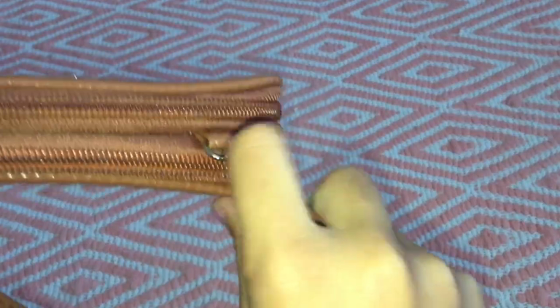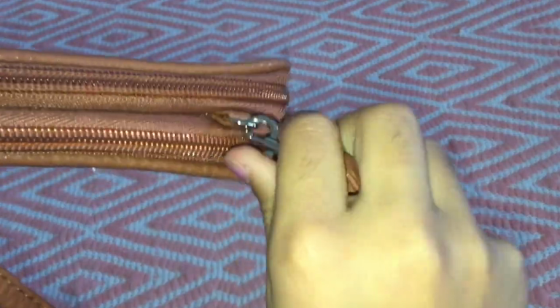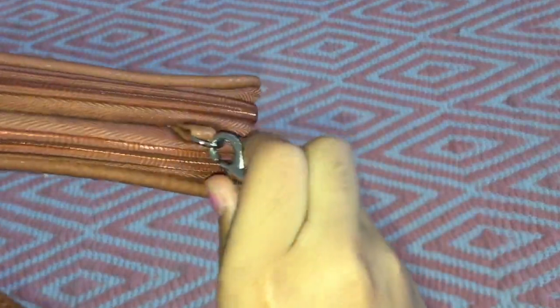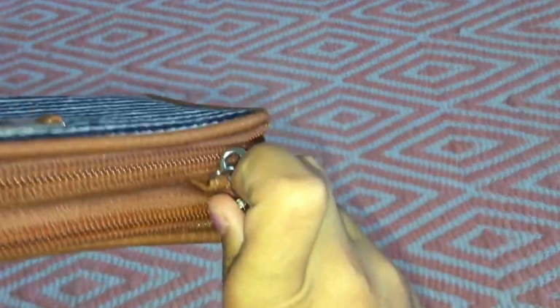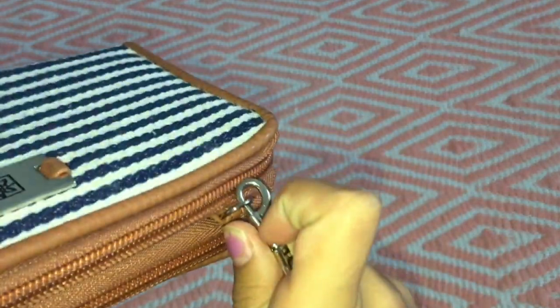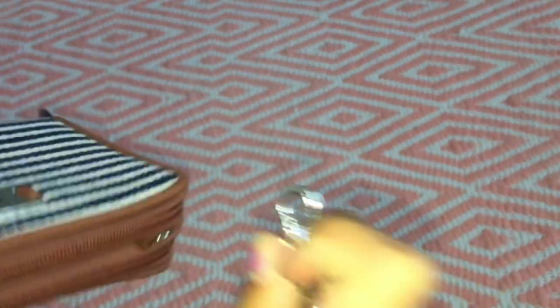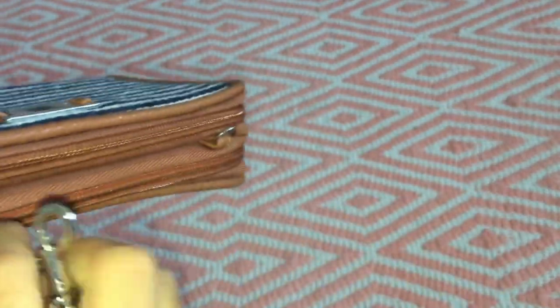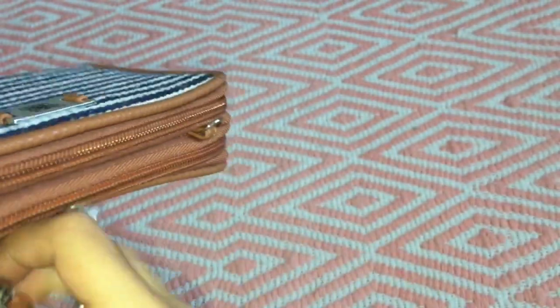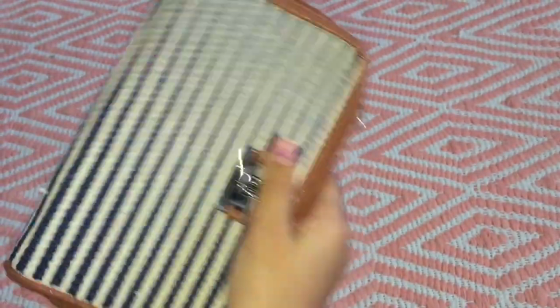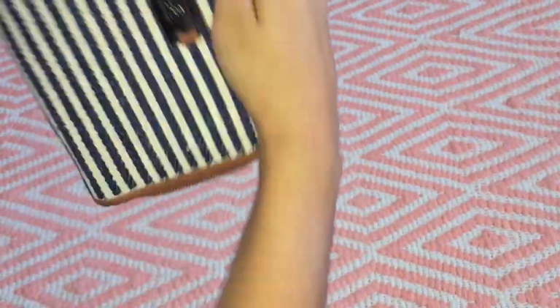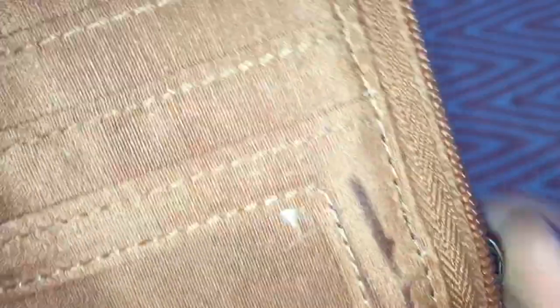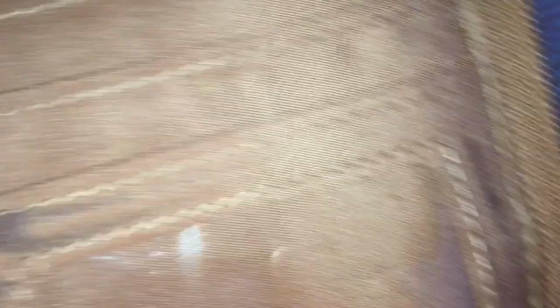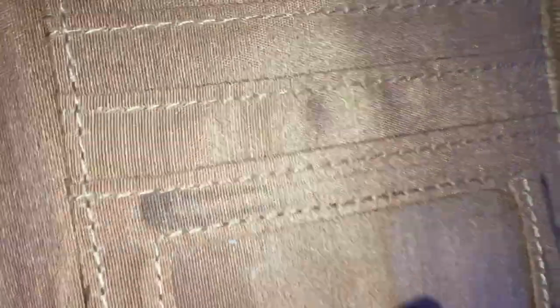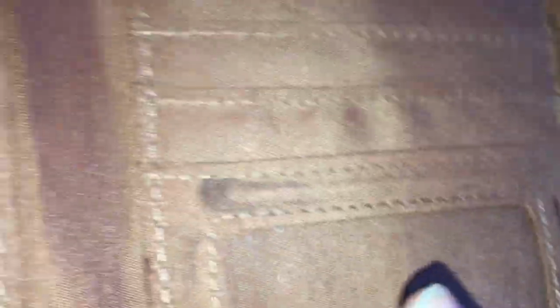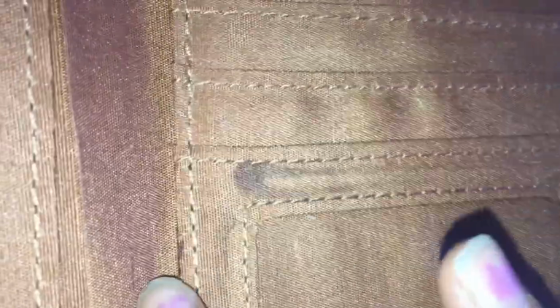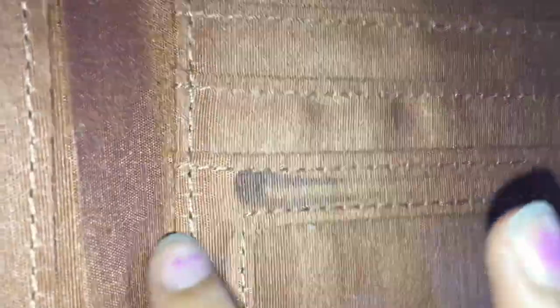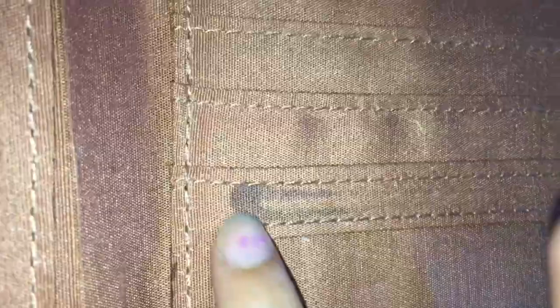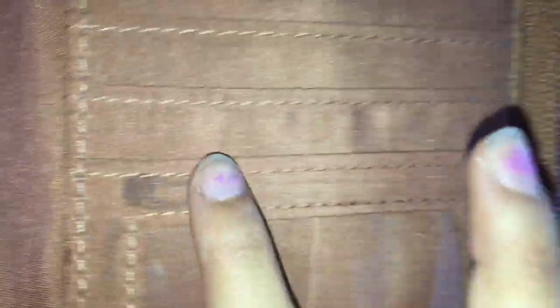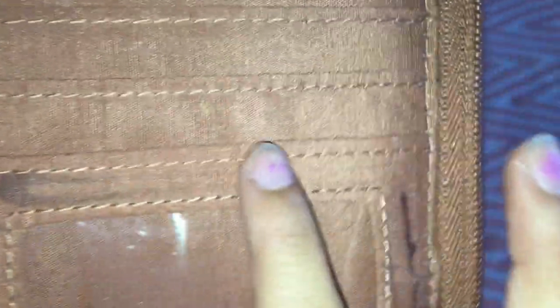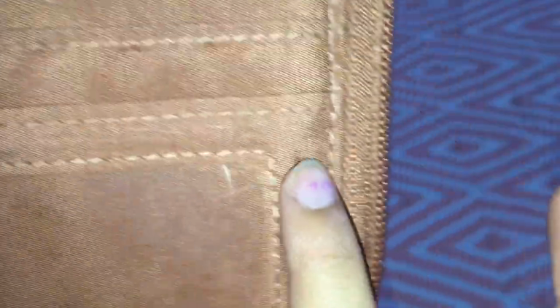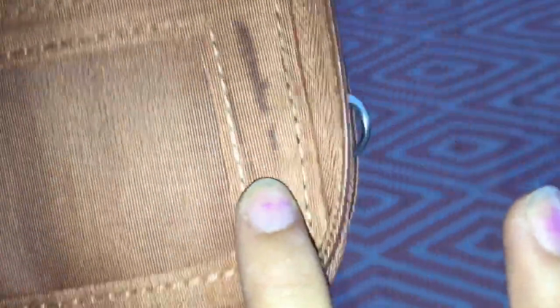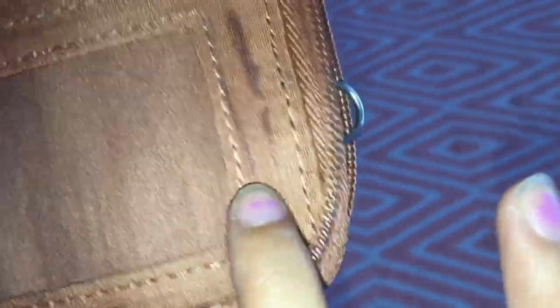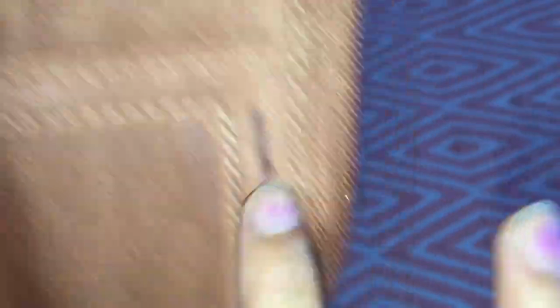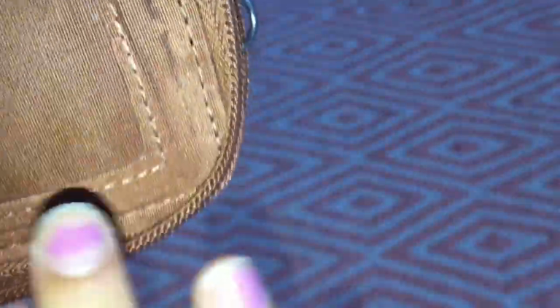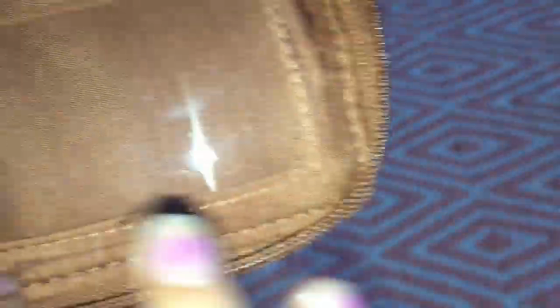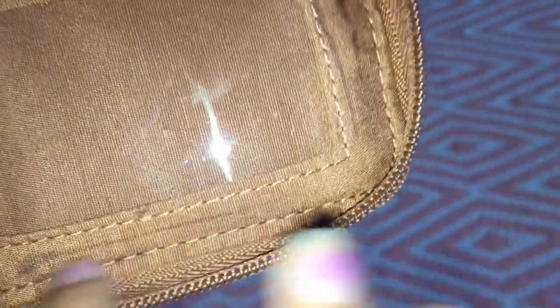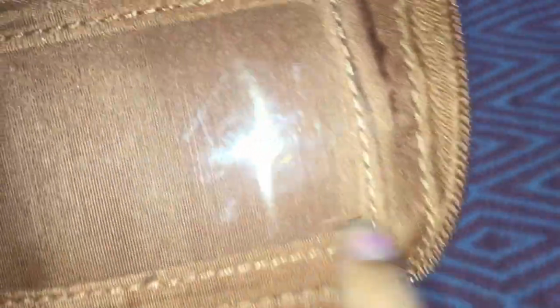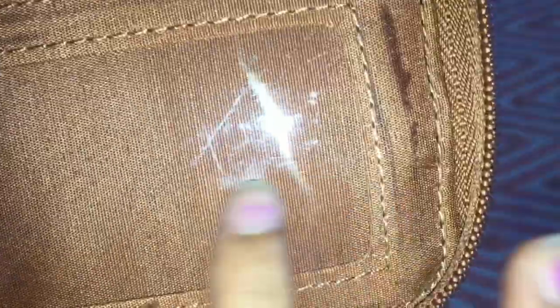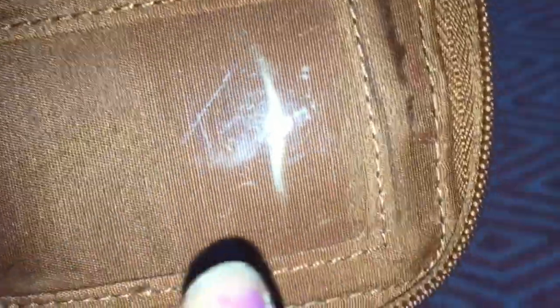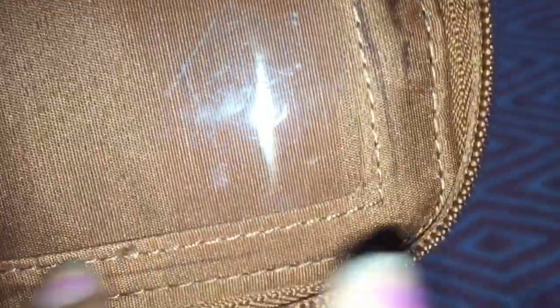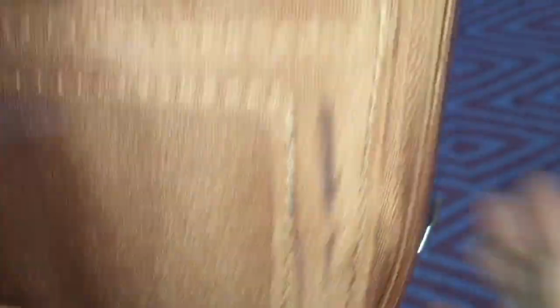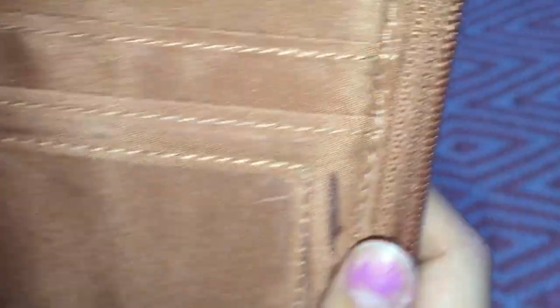You can take this off and keep it as a wallet. I was a bit disappointed because as you guys can see this is all ruined right here, and I realized that when I came home.